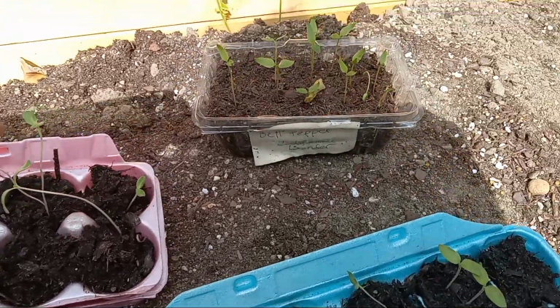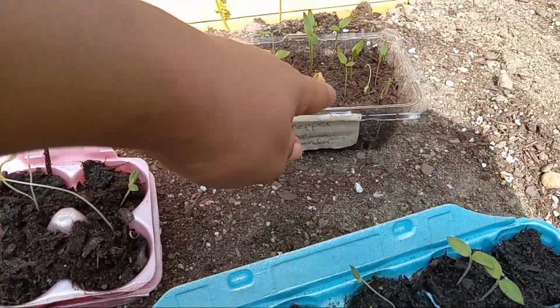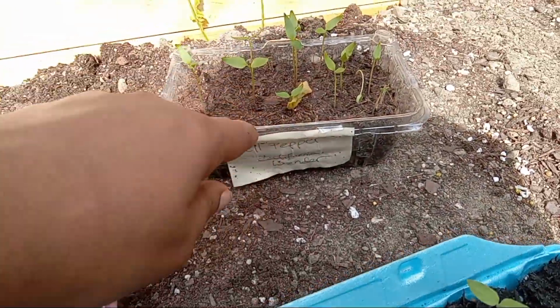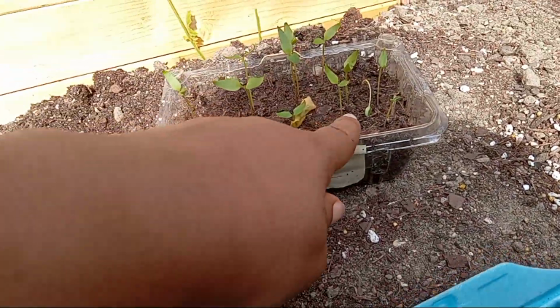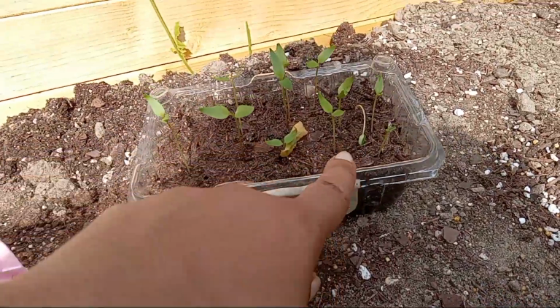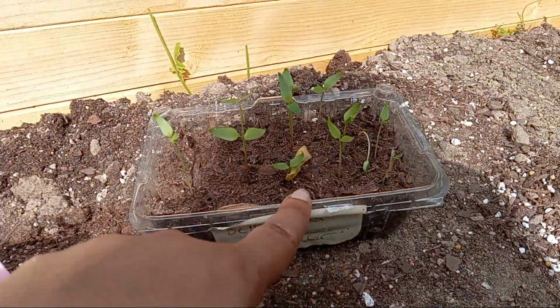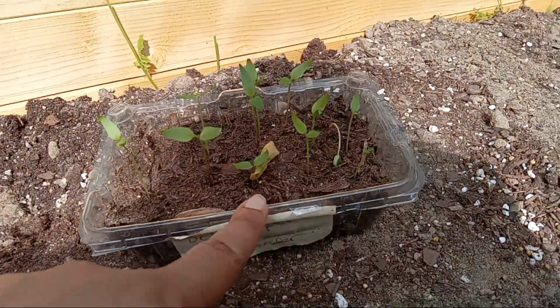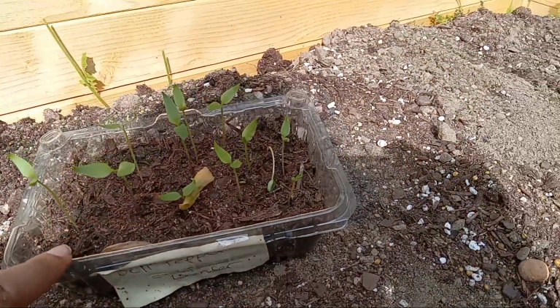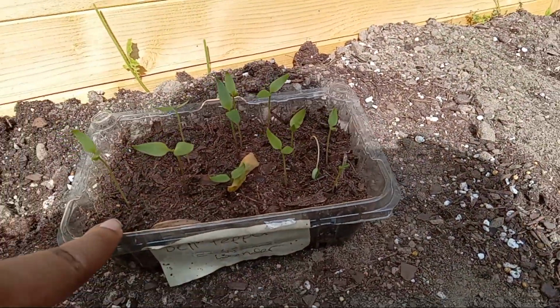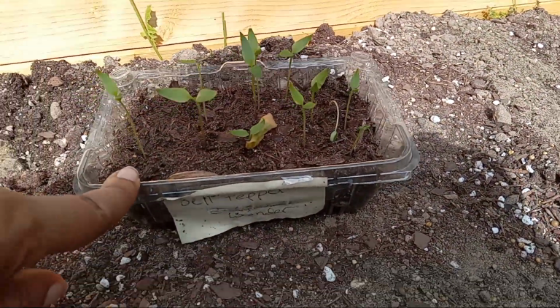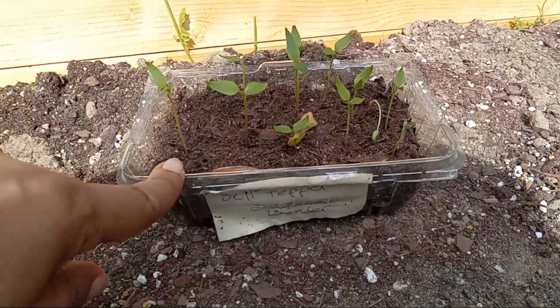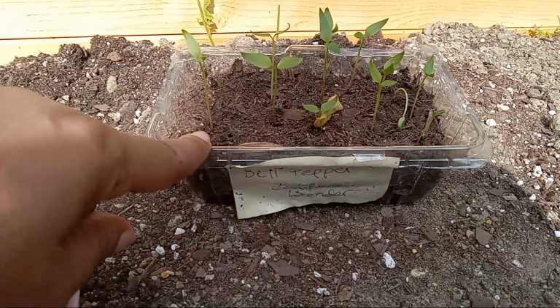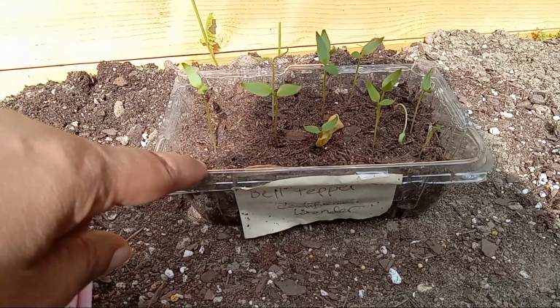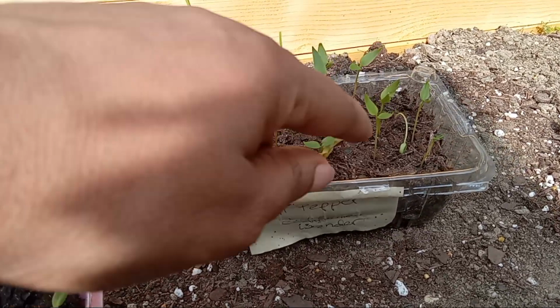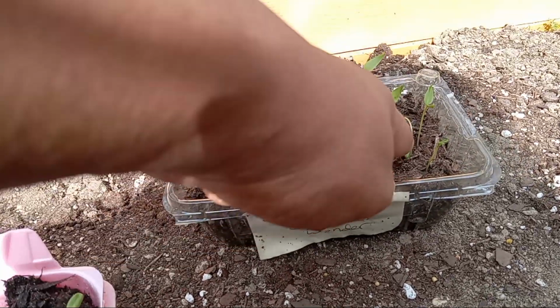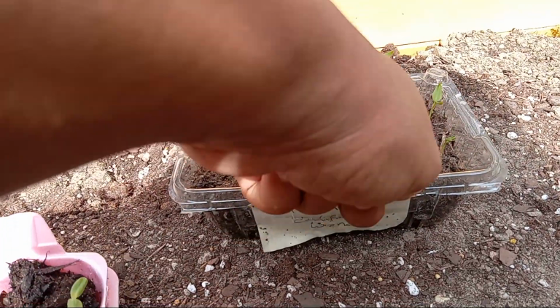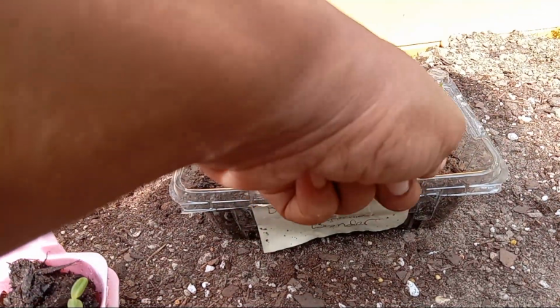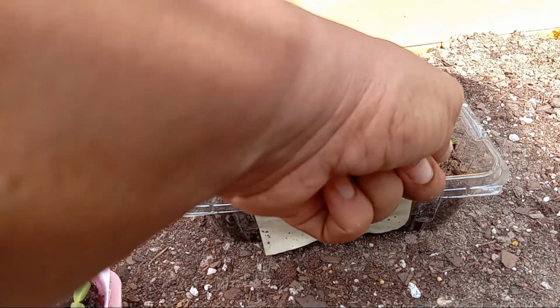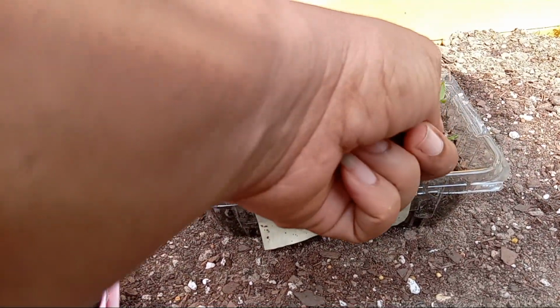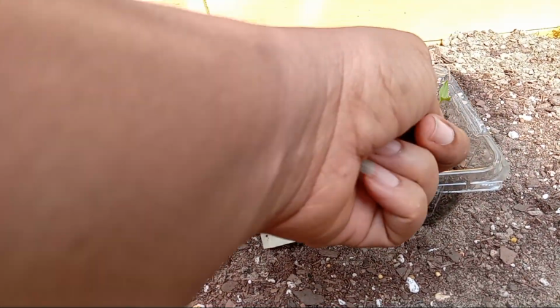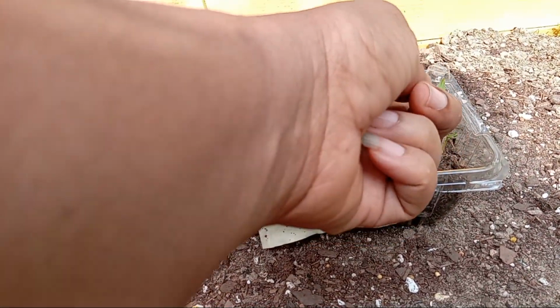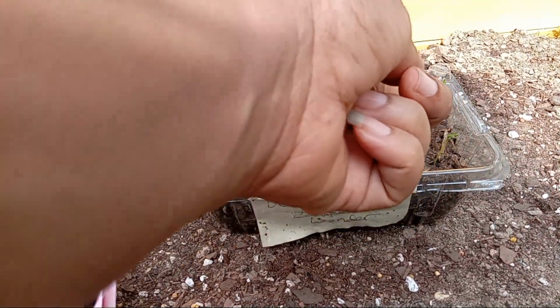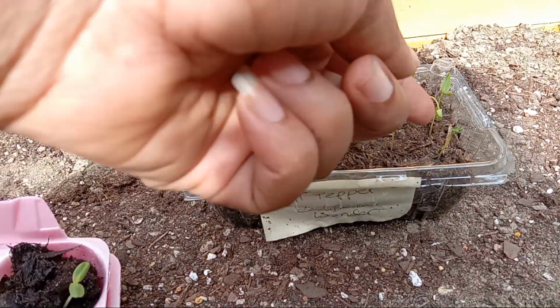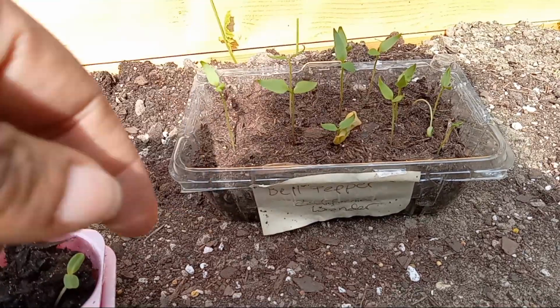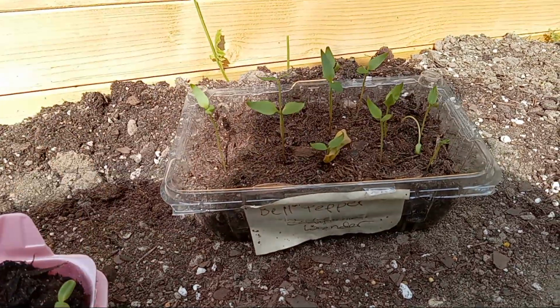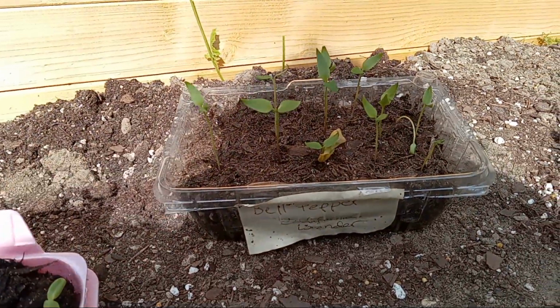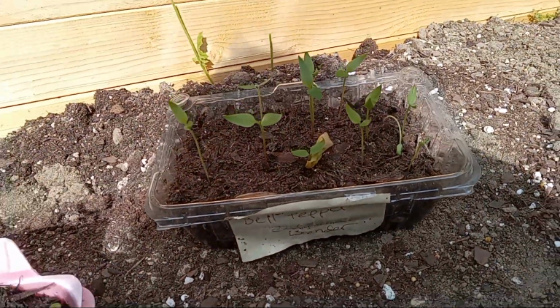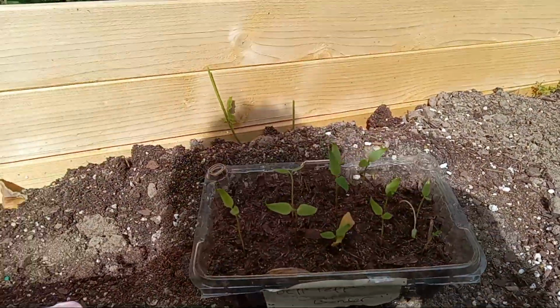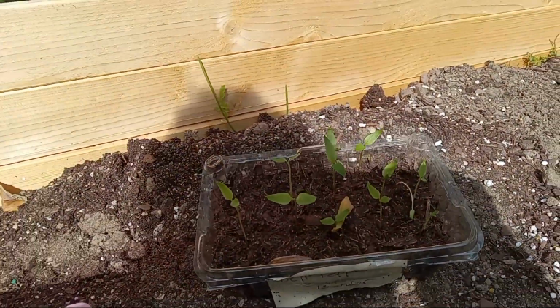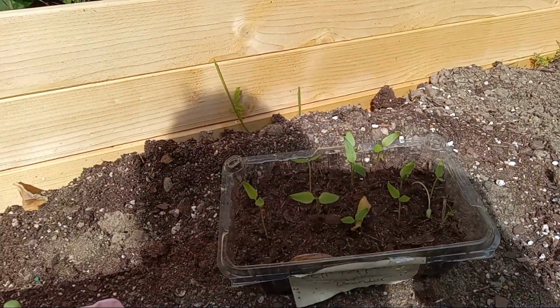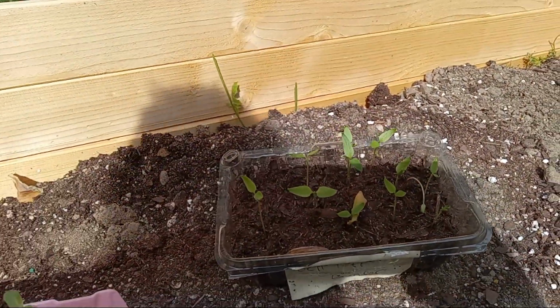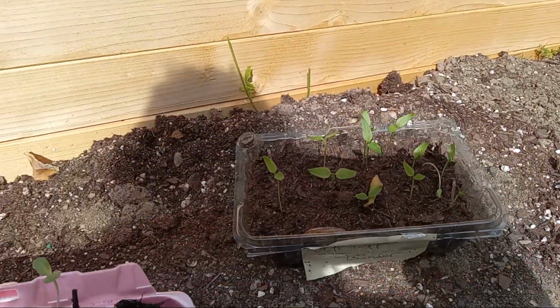They've been adjusting pretty well. For this bell pepper over here, you can see it's so windy out here — this one is just leaning over, so I might need to go ahead and pull that one.